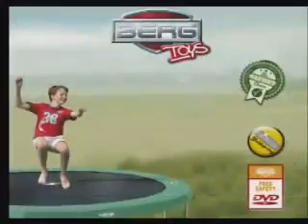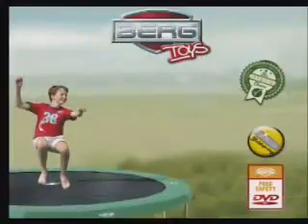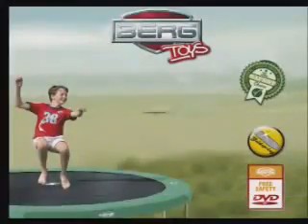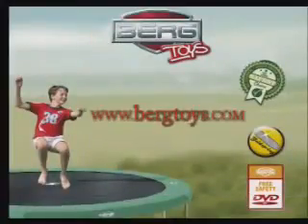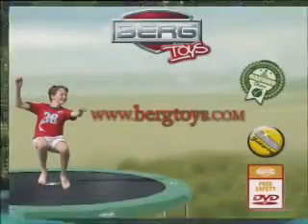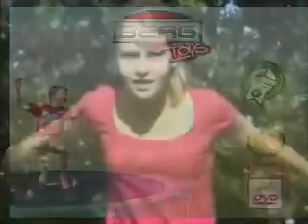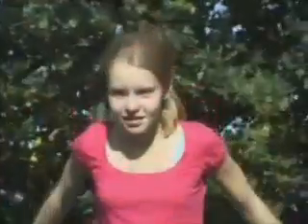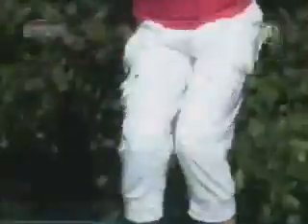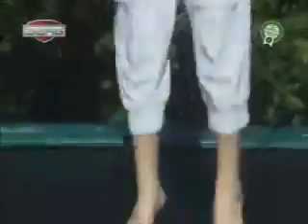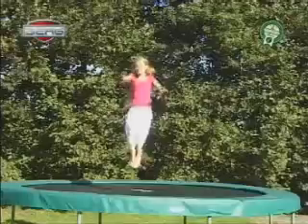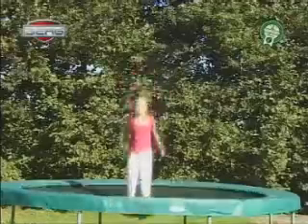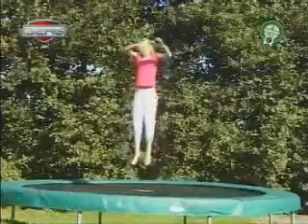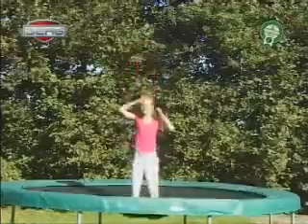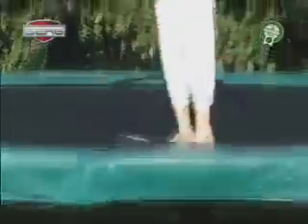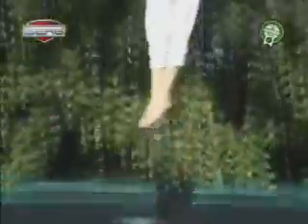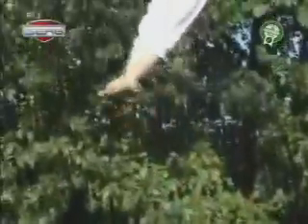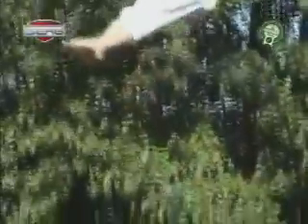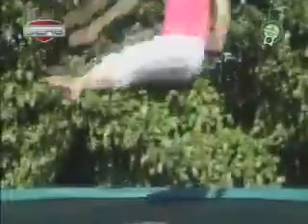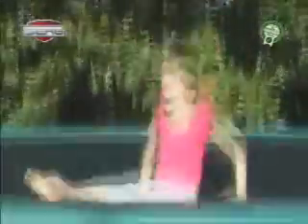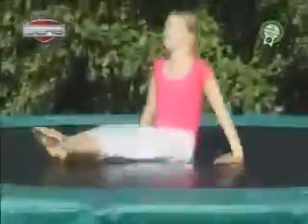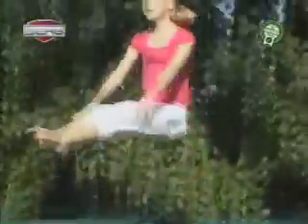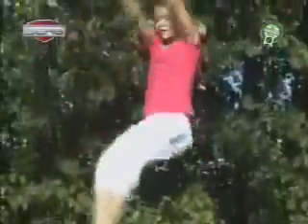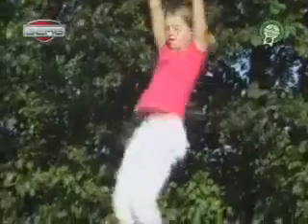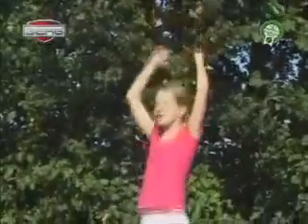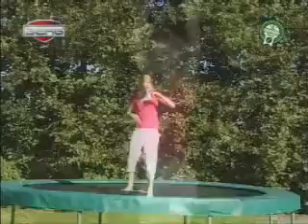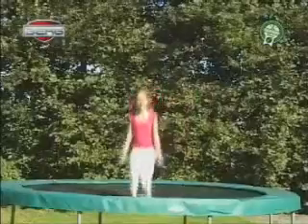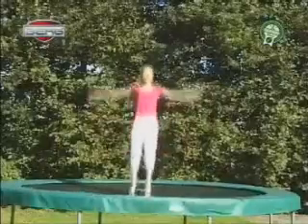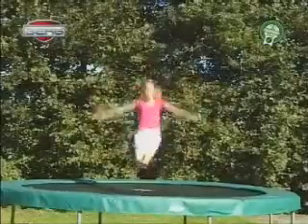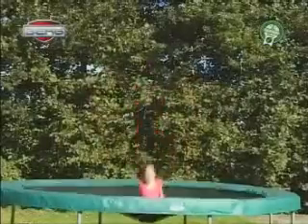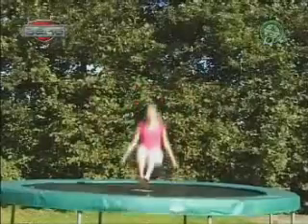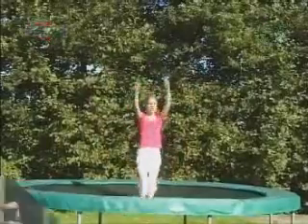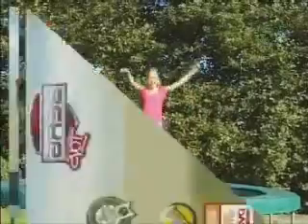Sit jump. Jump up like you have learned in the basic jump. Stretch both your legs in front of you and land on your bottom. Place your arms next to your bottom on the mat. Land and stand up straight on the mat.